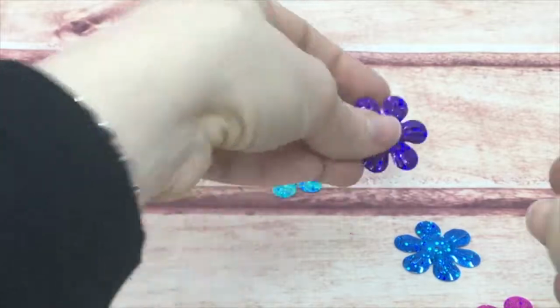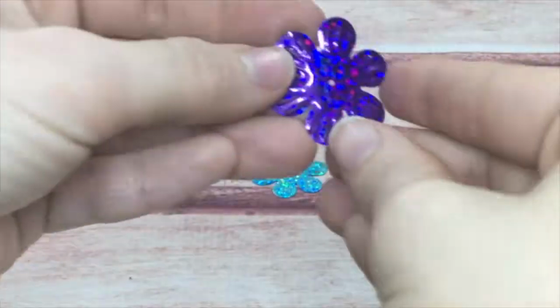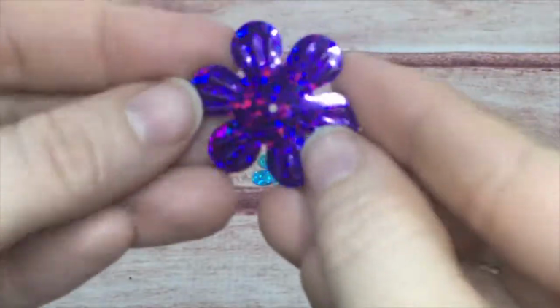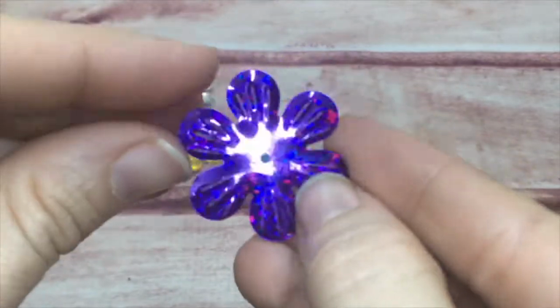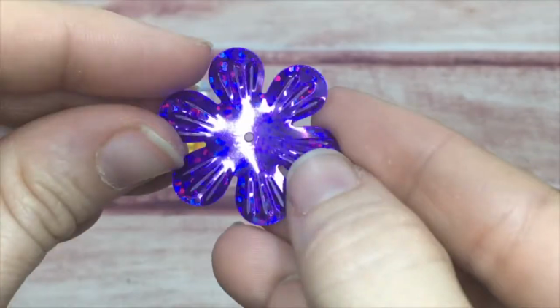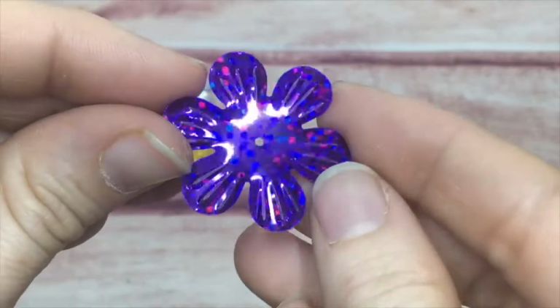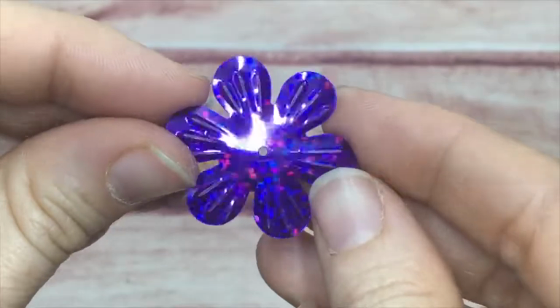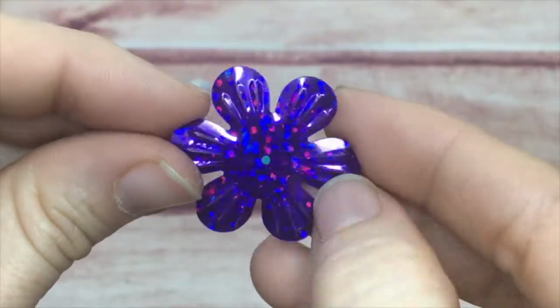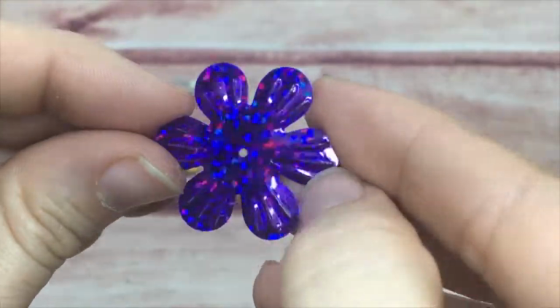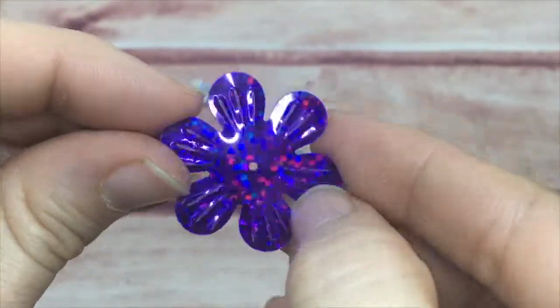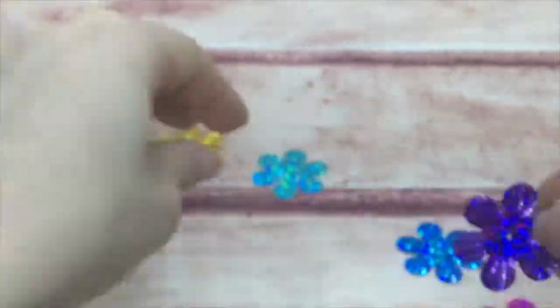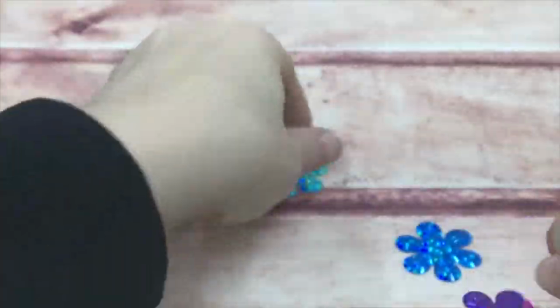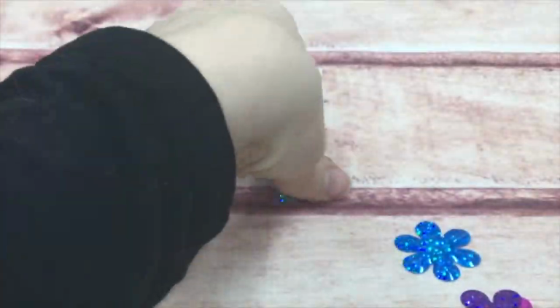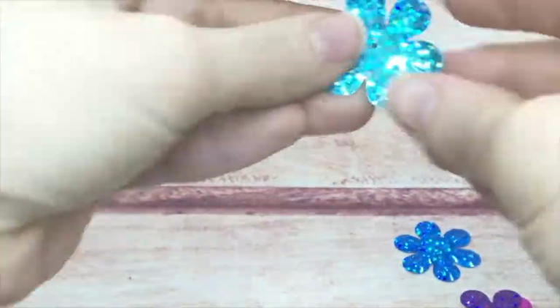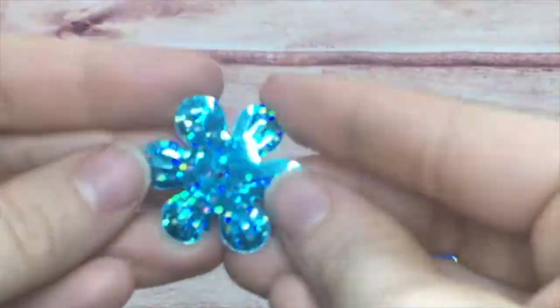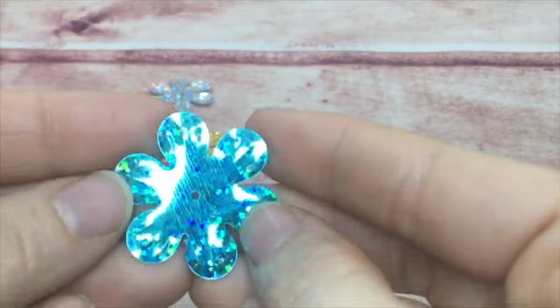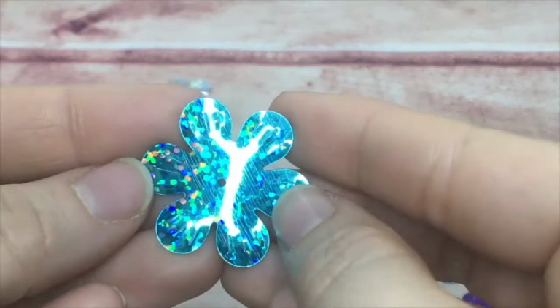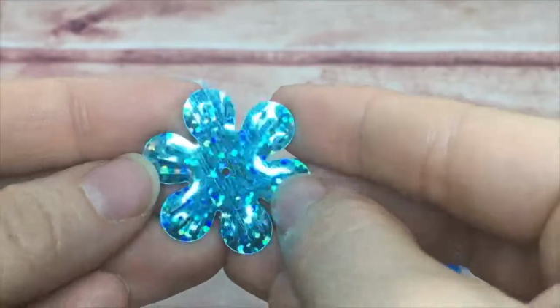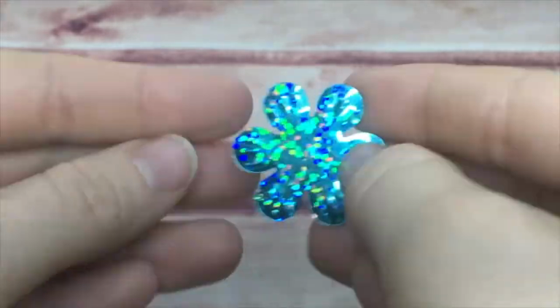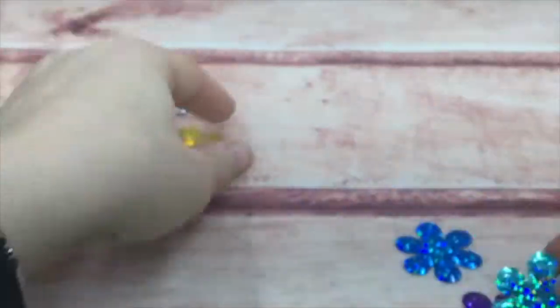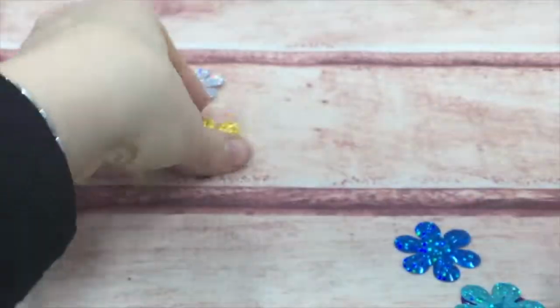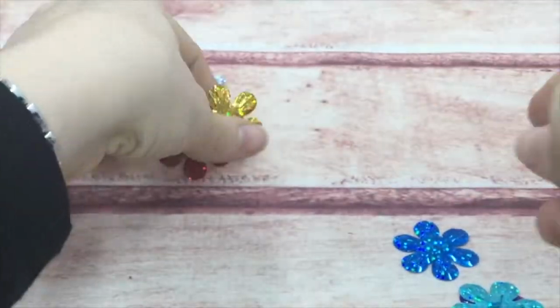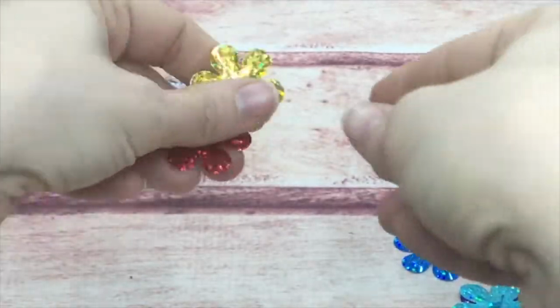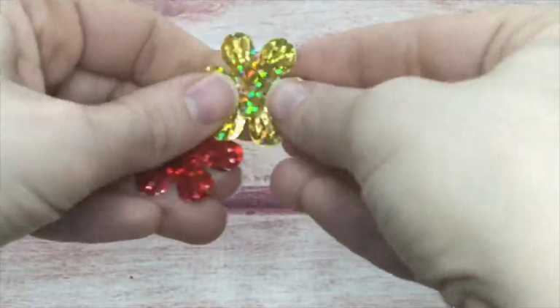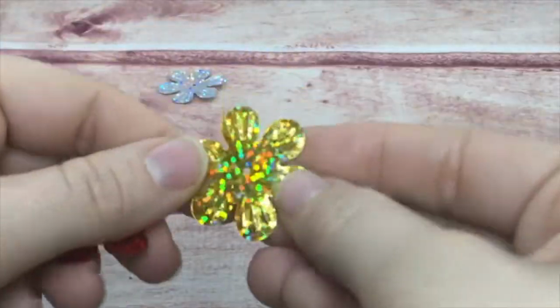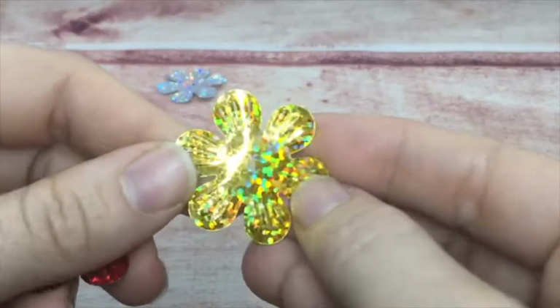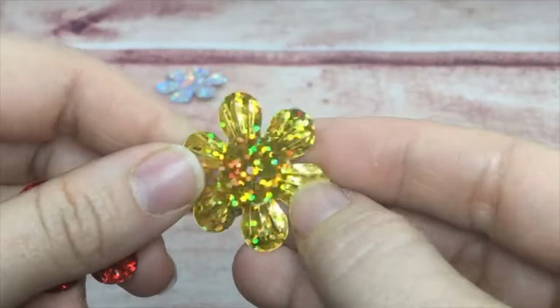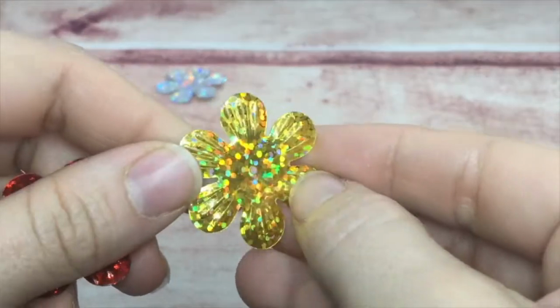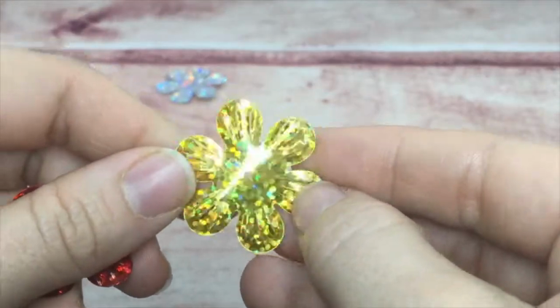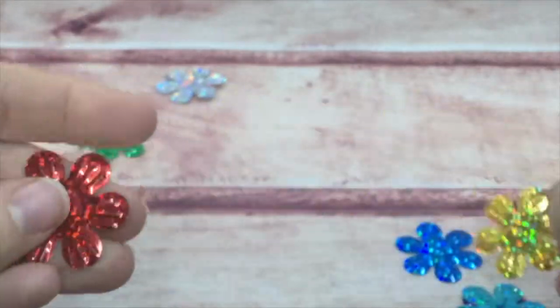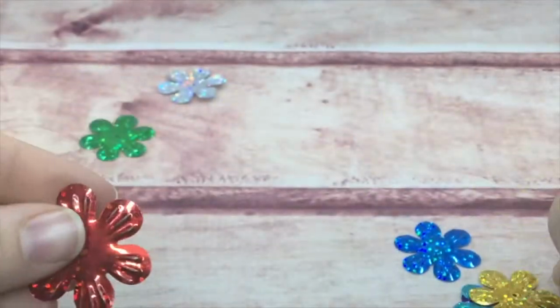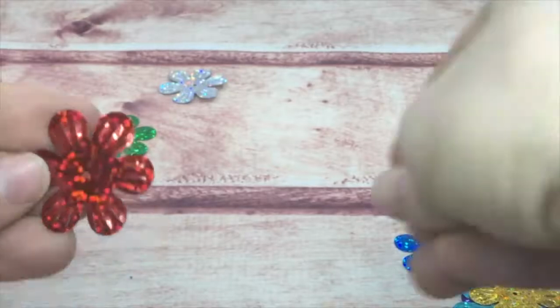They come in gold, silver, purple, pink, blue, teal, red, green, and silver.